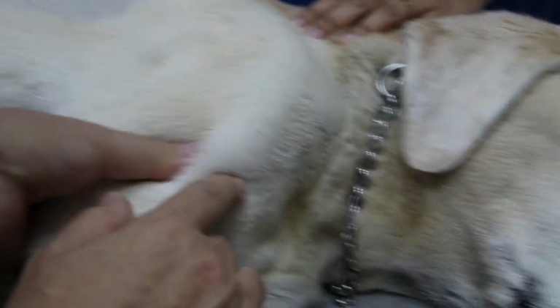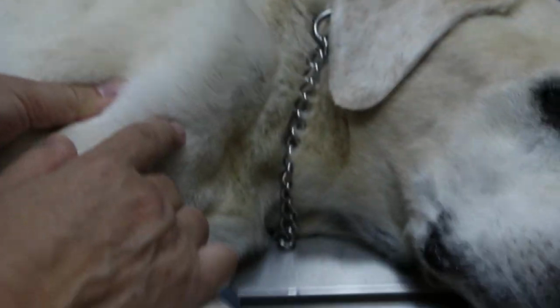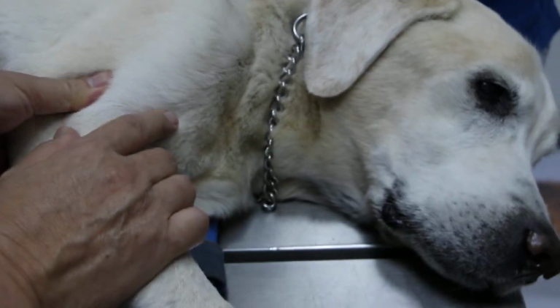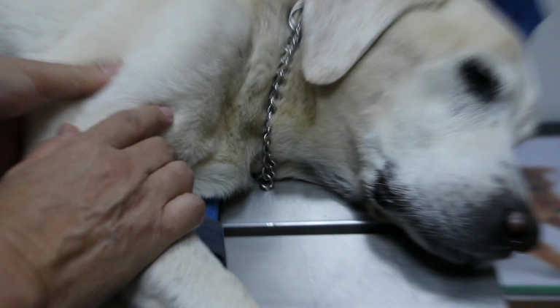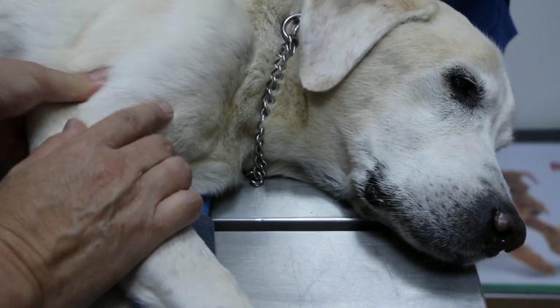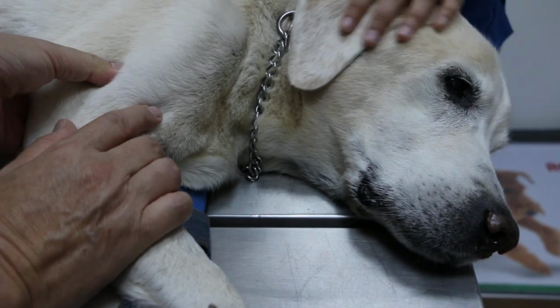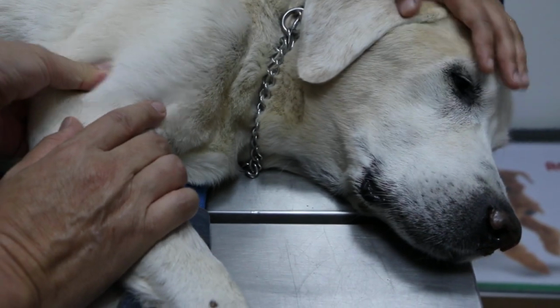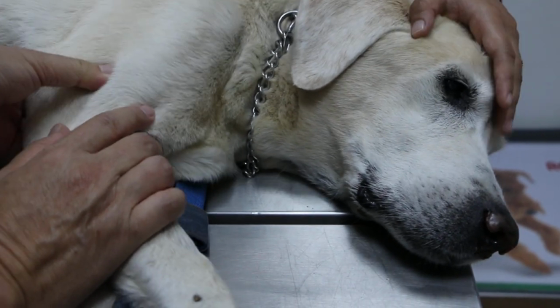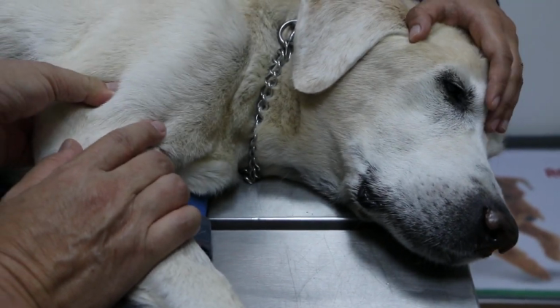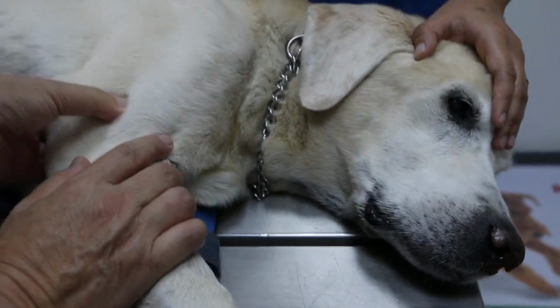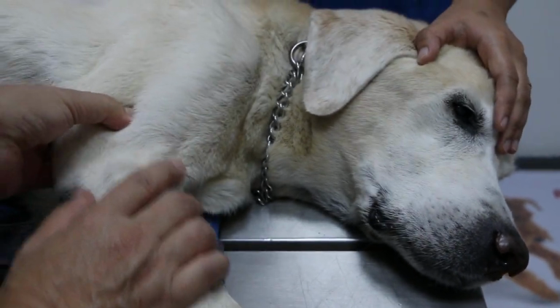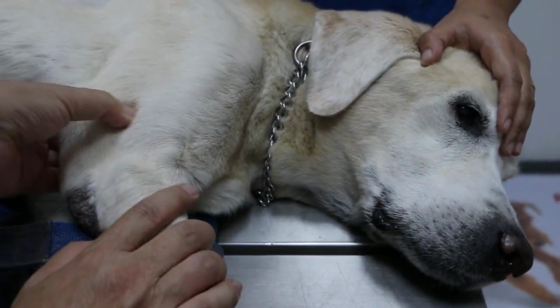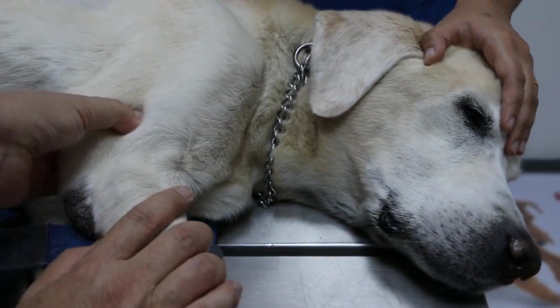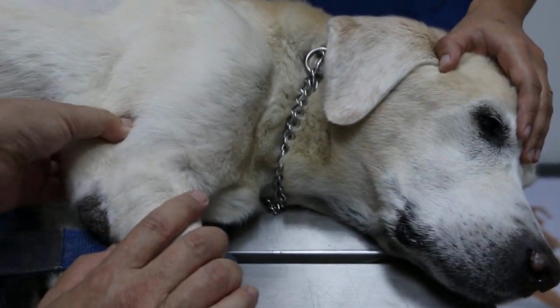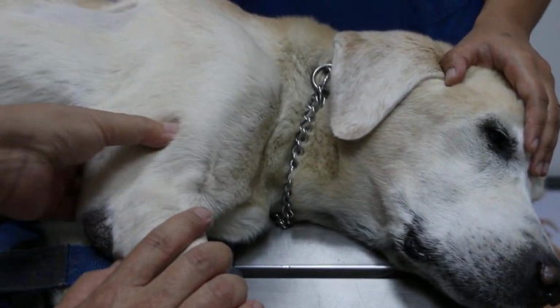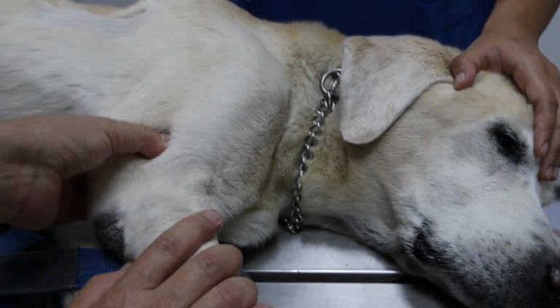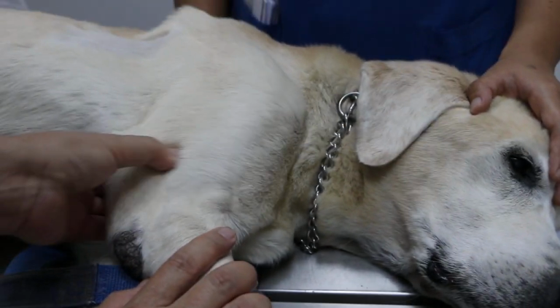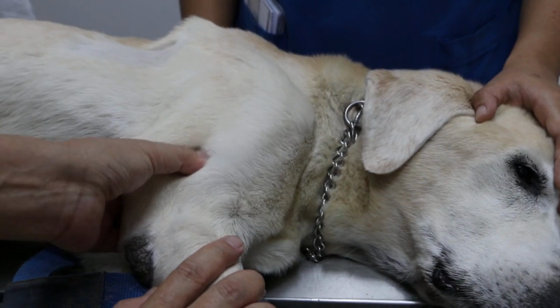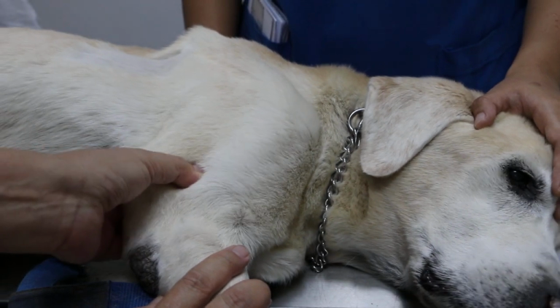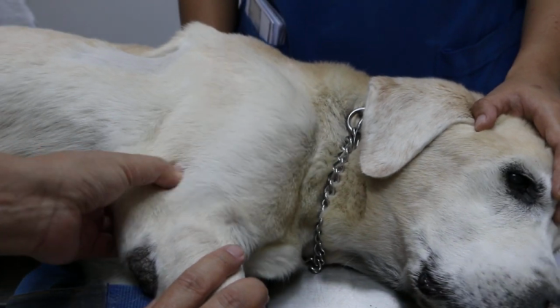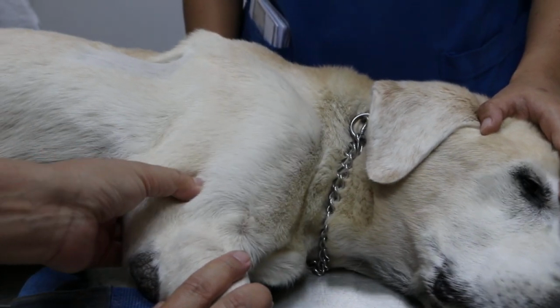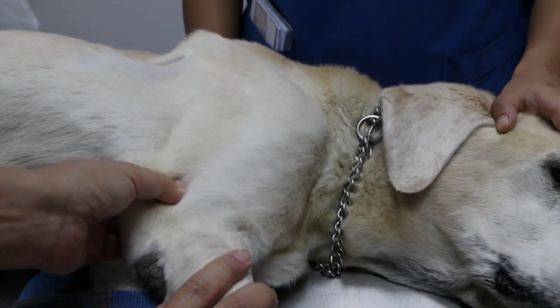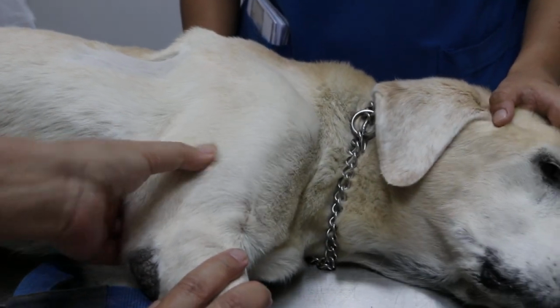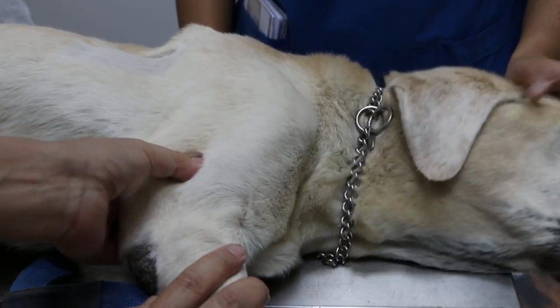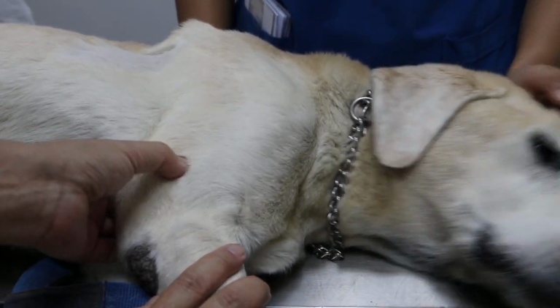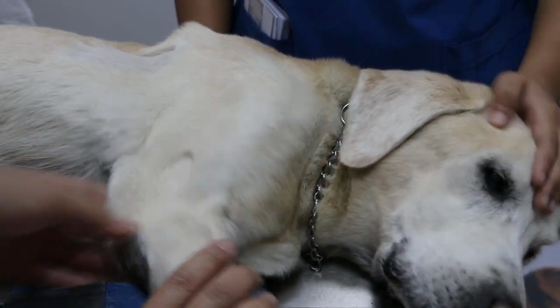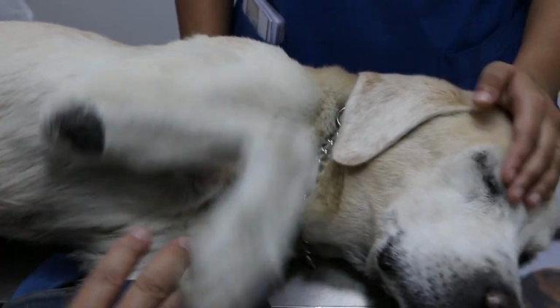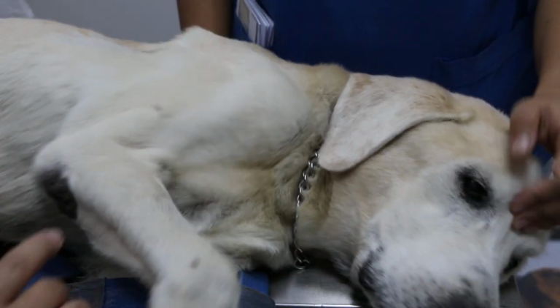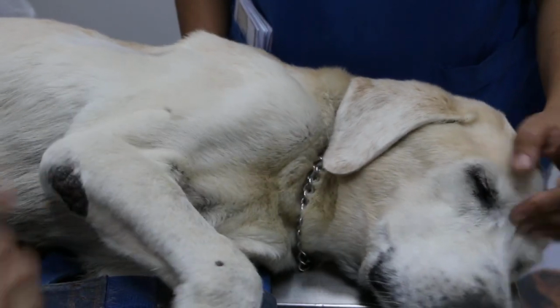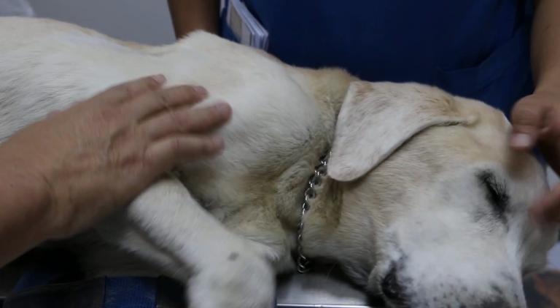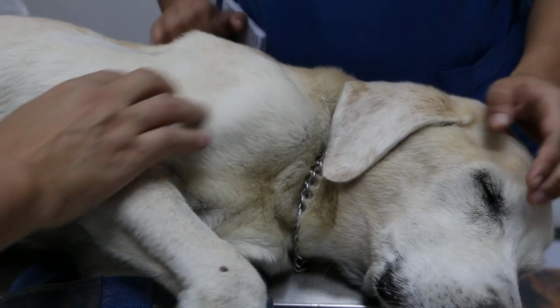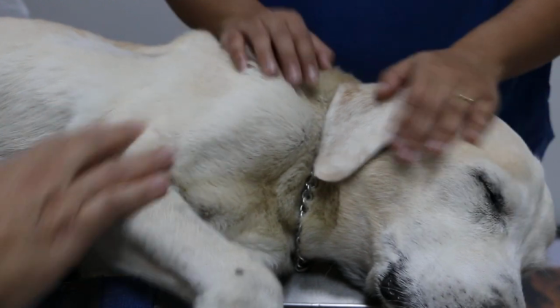The muscles are almost atrophied. There's some sensitivity here, which explains the twitching he was talking about.